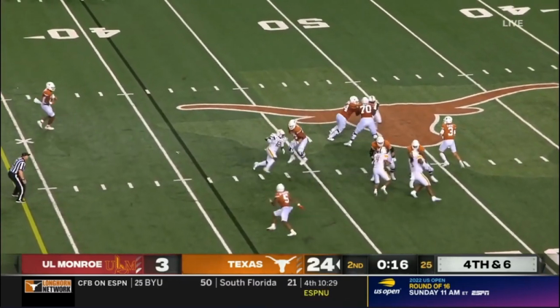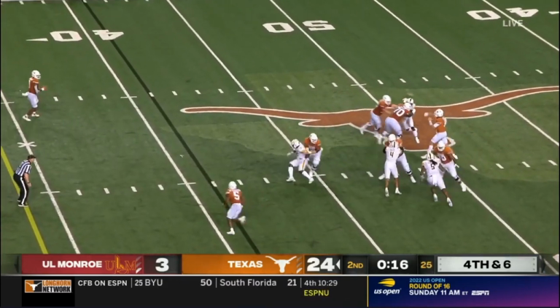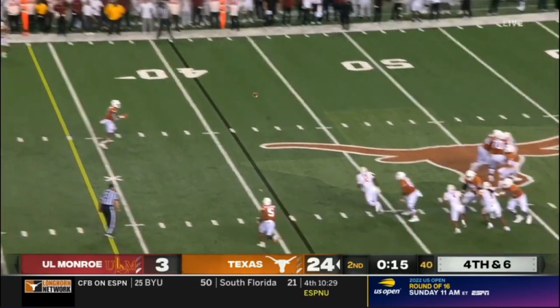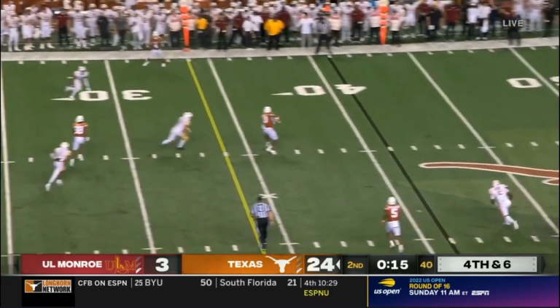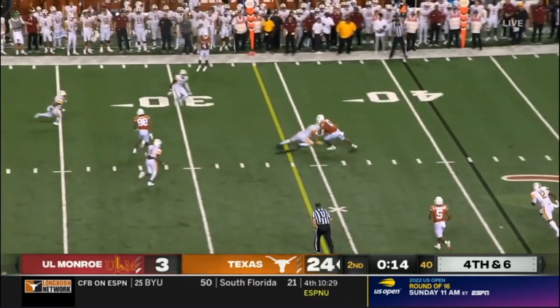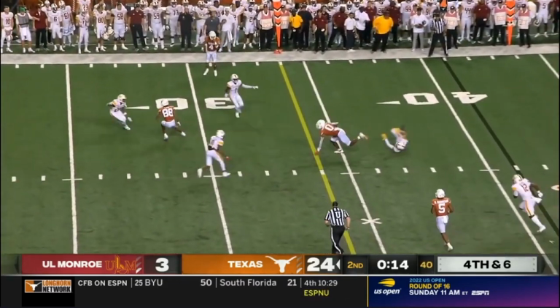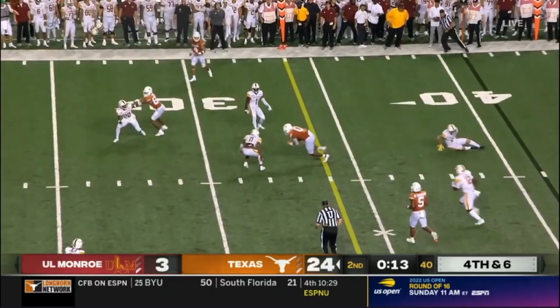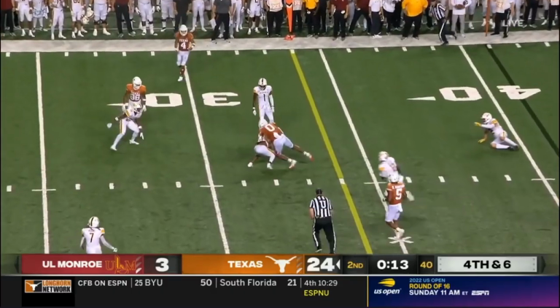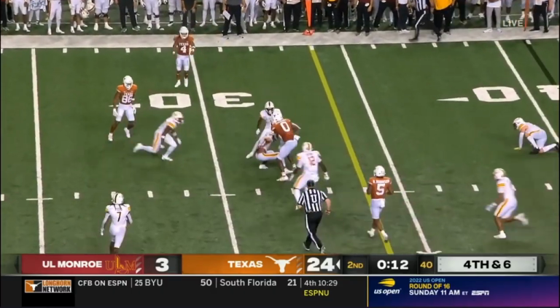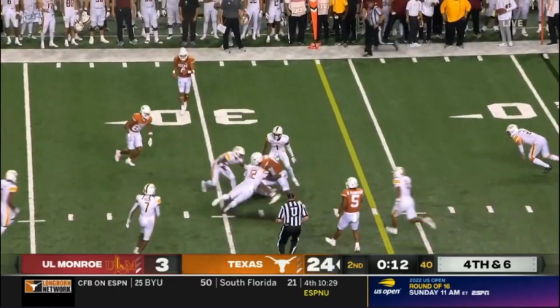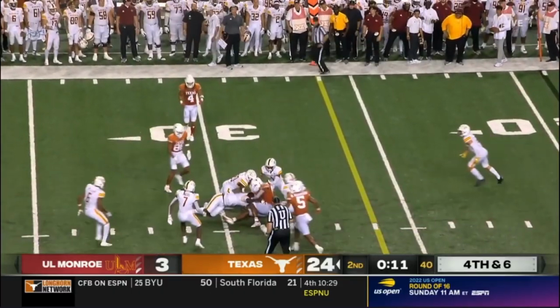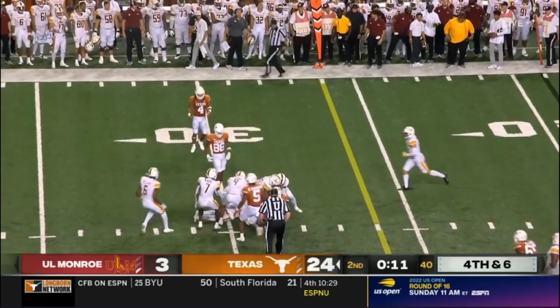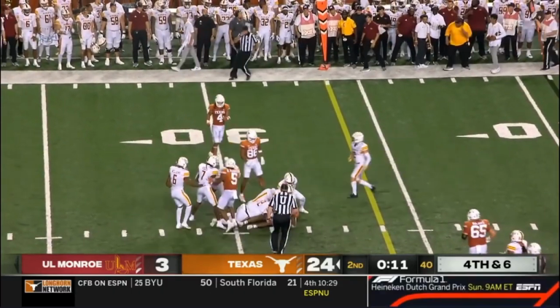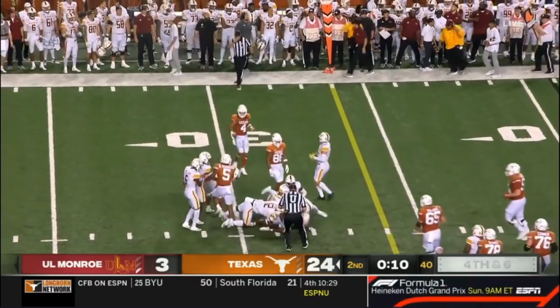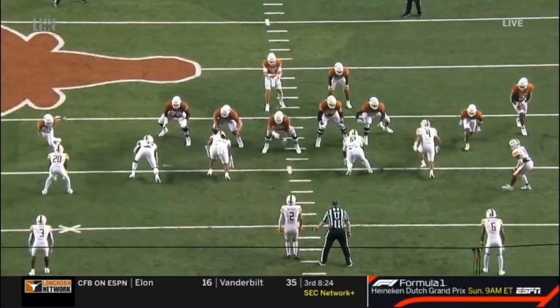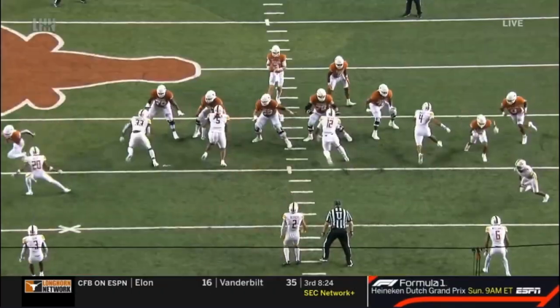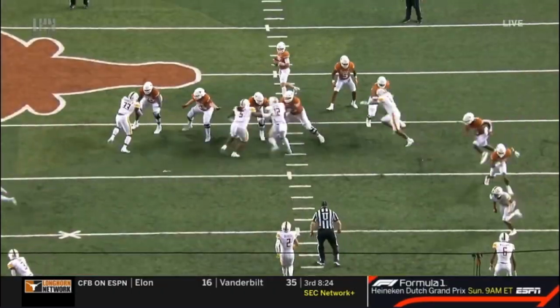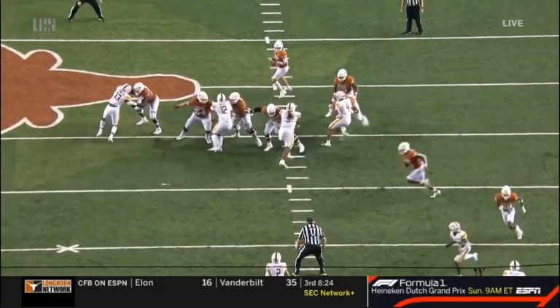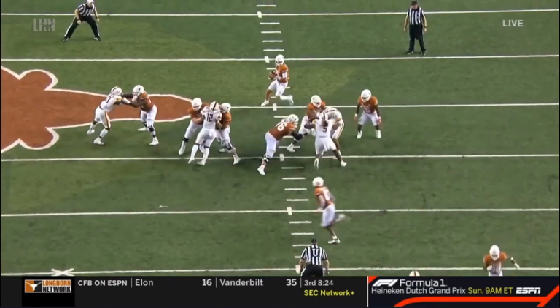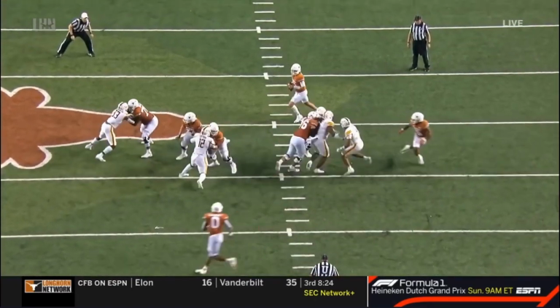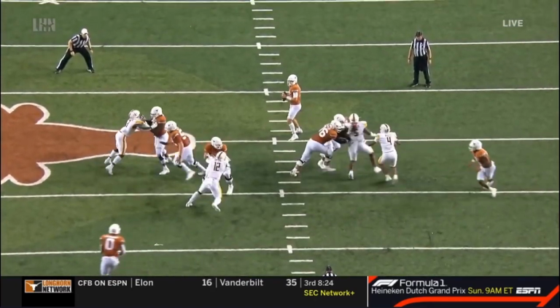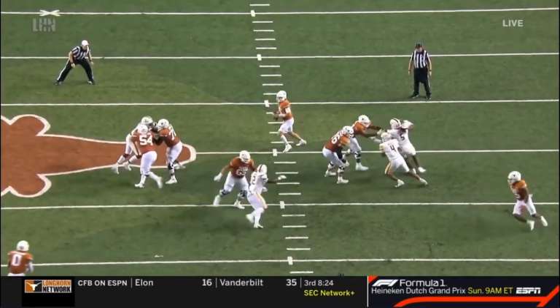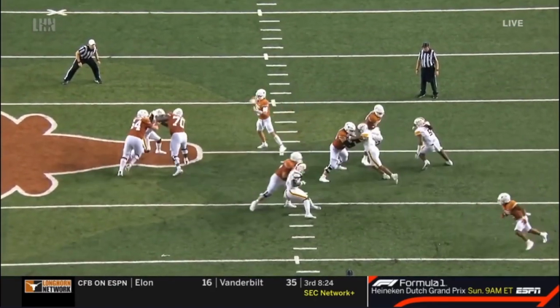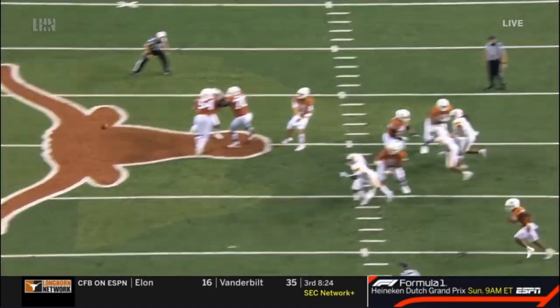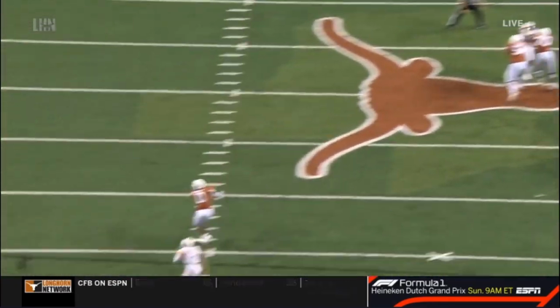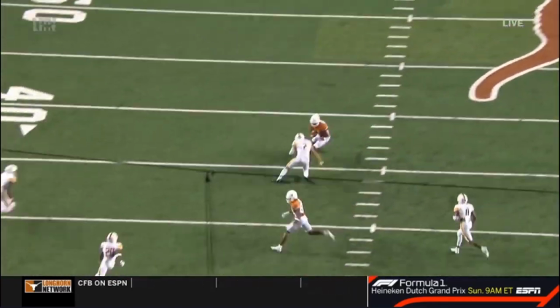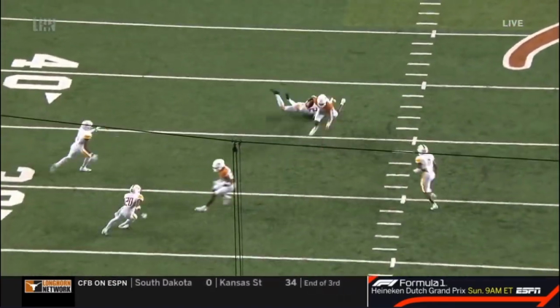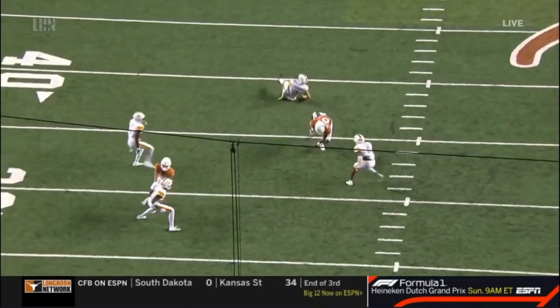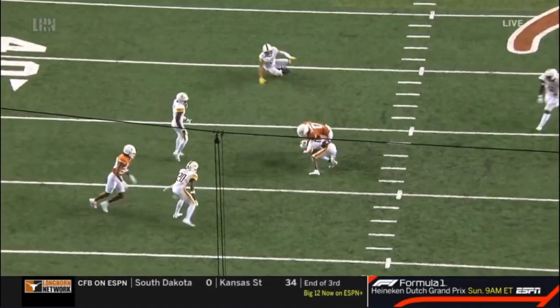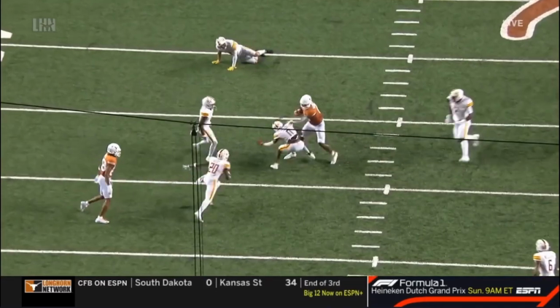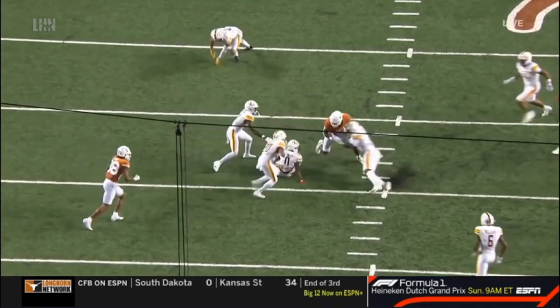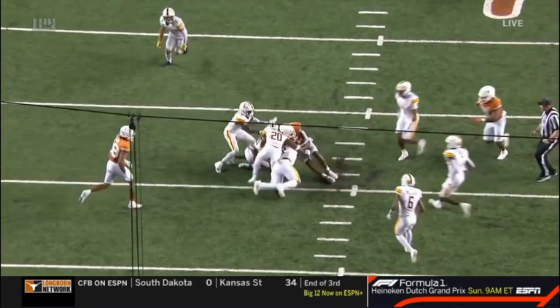Ewers standing on the 50 to Sanders. Makes a man miss, lowers the shoulder. Bijan Robinson stayed in a little bit to protect — he made sure everything was clear. The offensive line held up great. Jatavion Sanders forces a missed tackle.